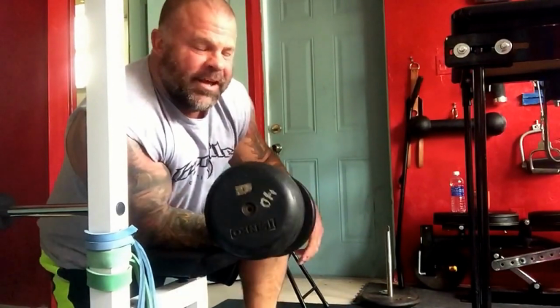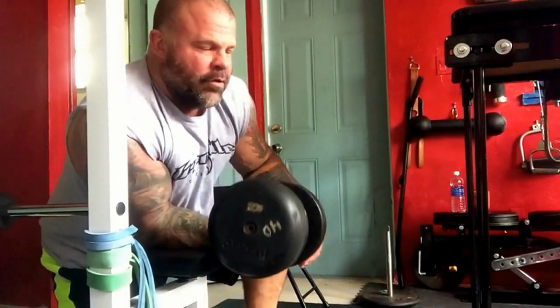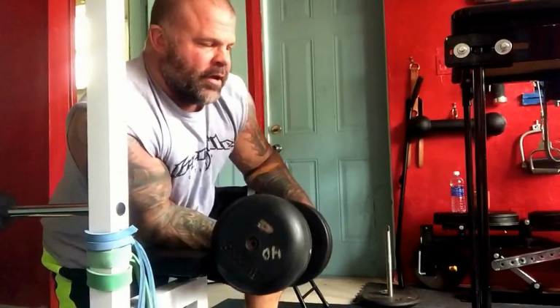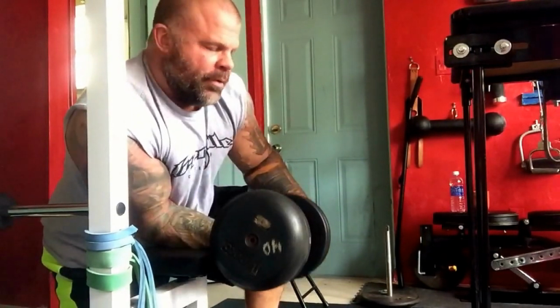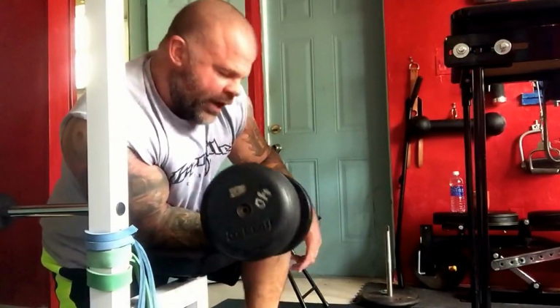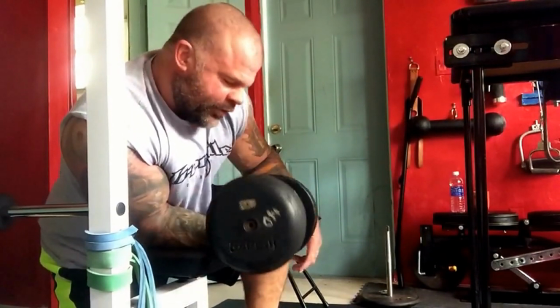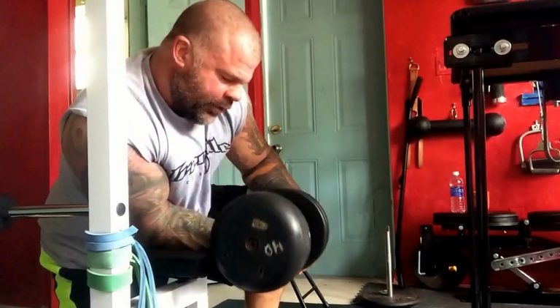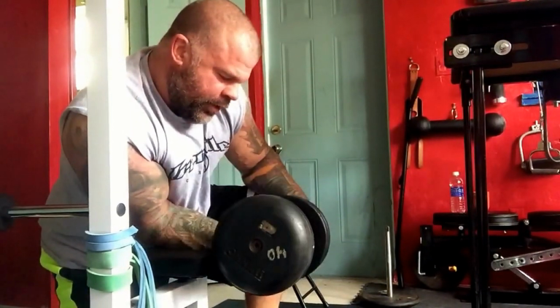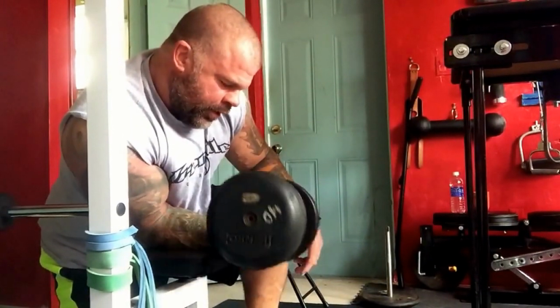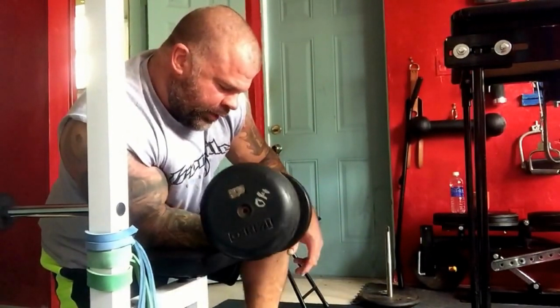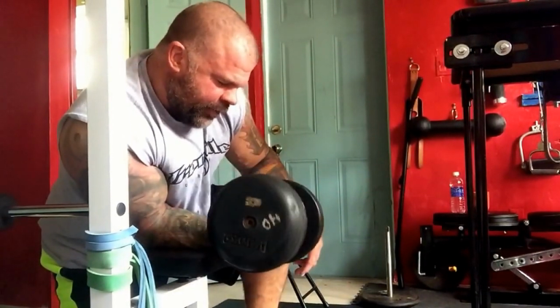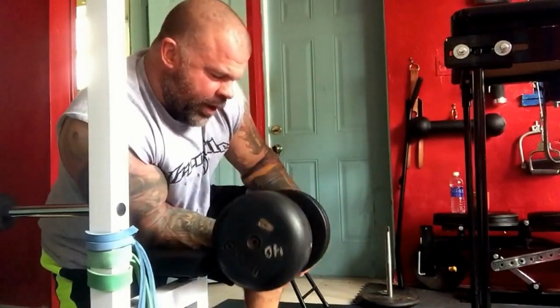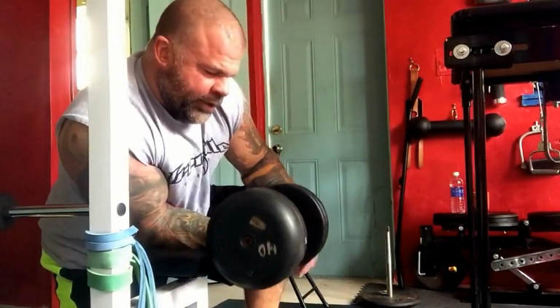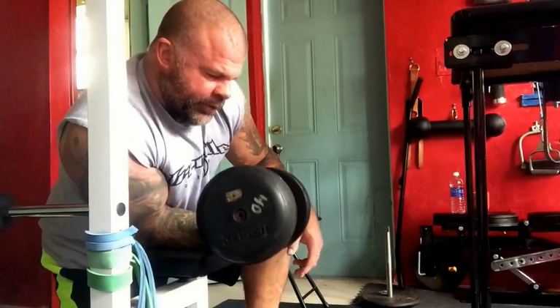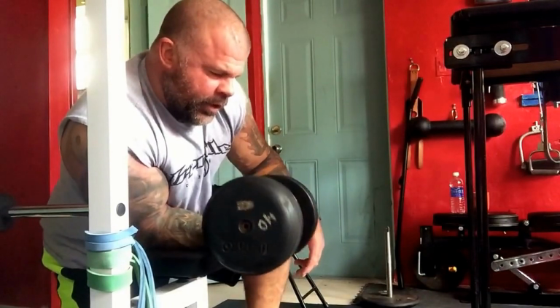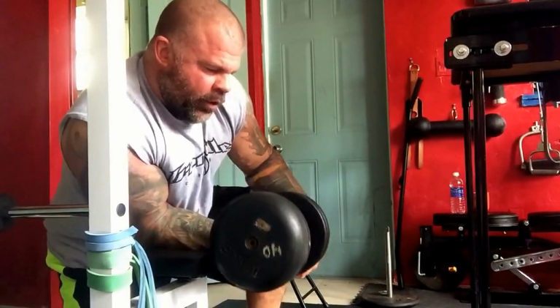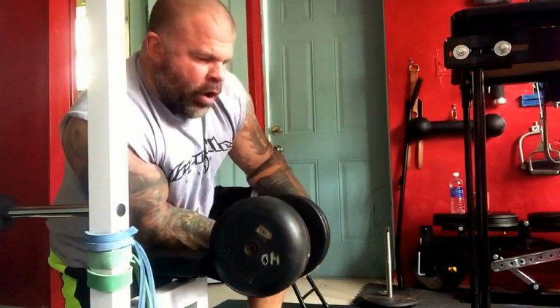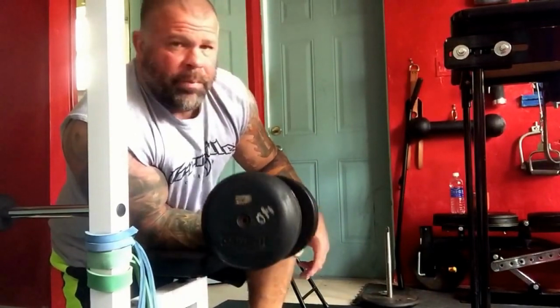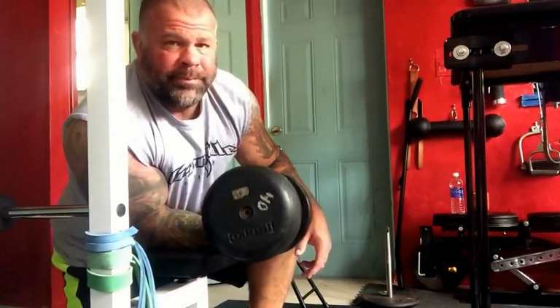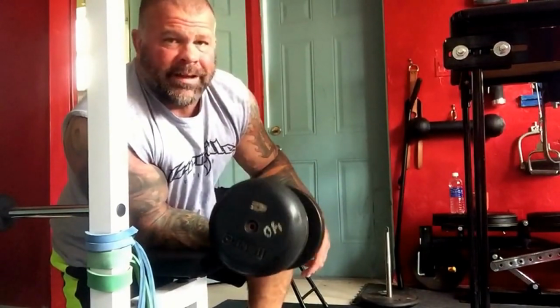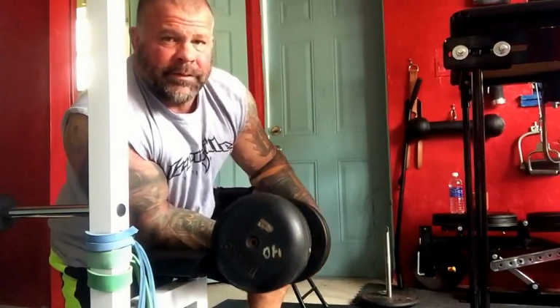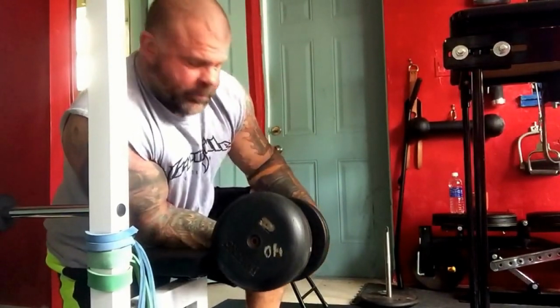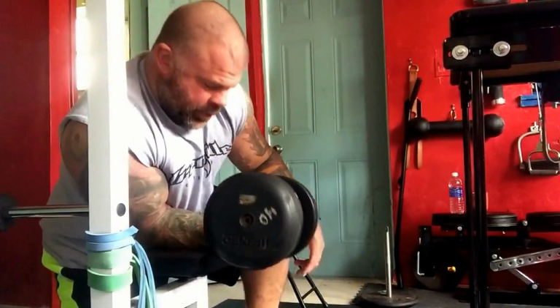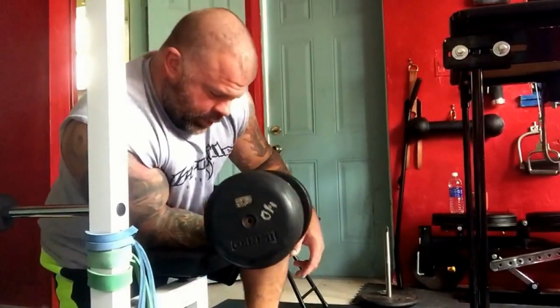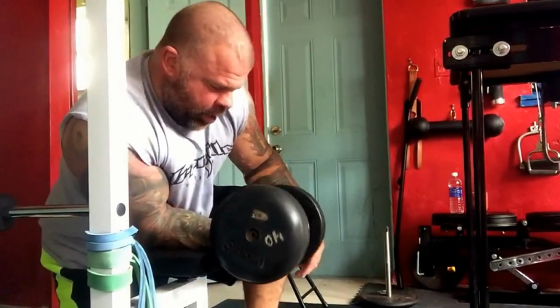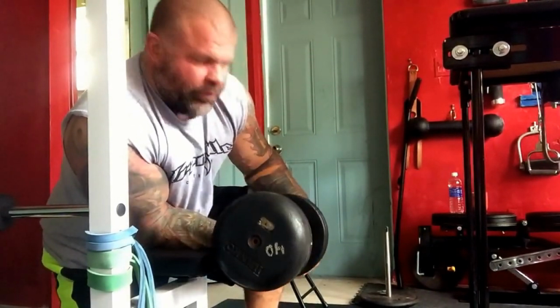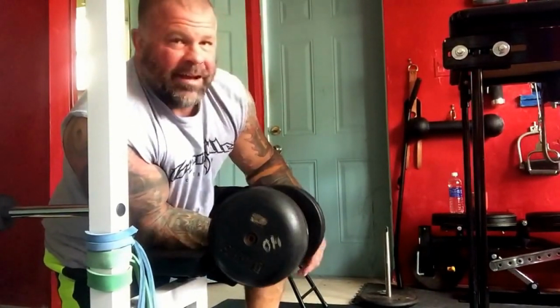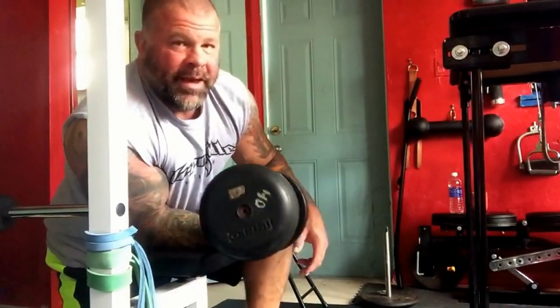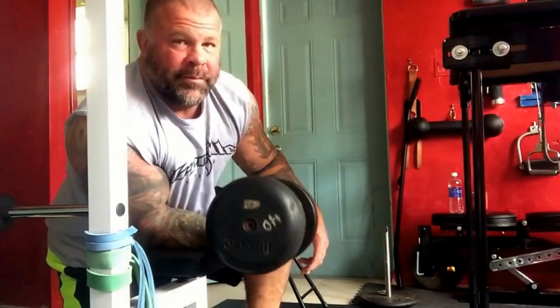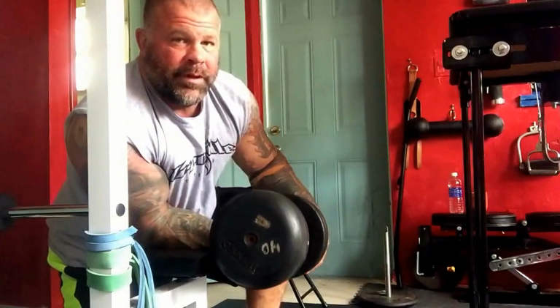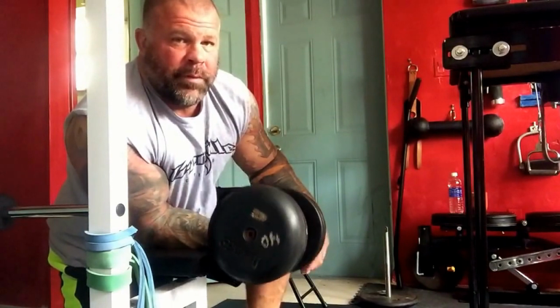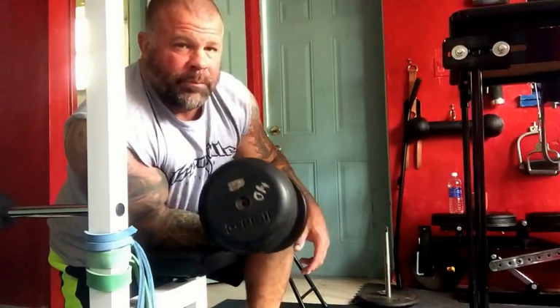Great time. Big shout out to Kevin, Mike, Rob, Nick, all those guys, man. Big, big ups.